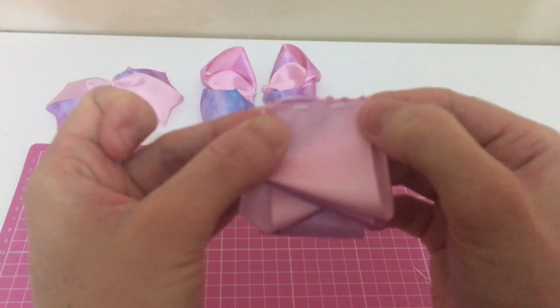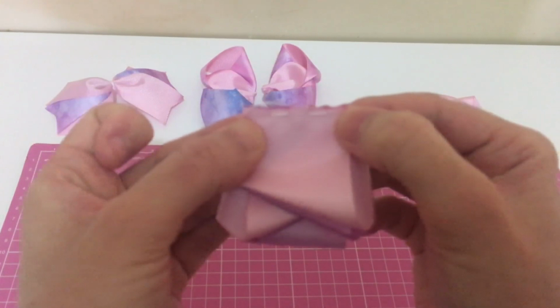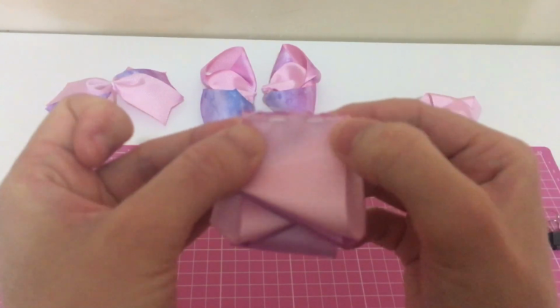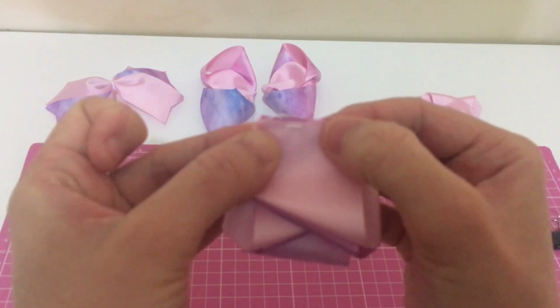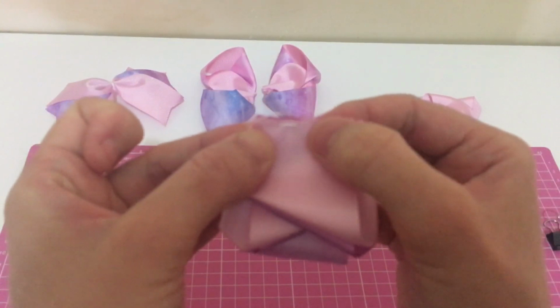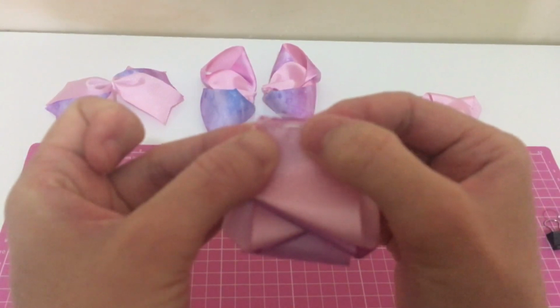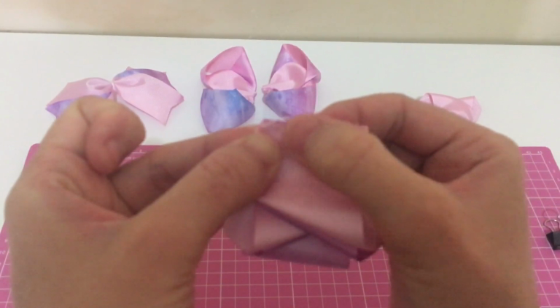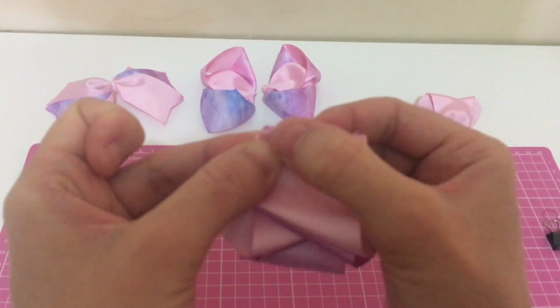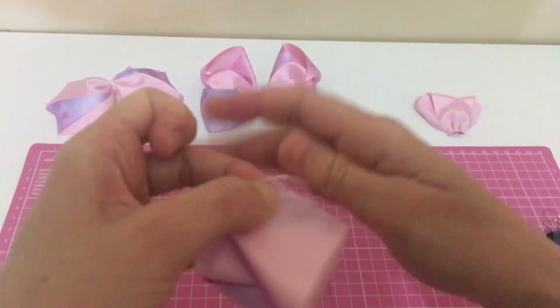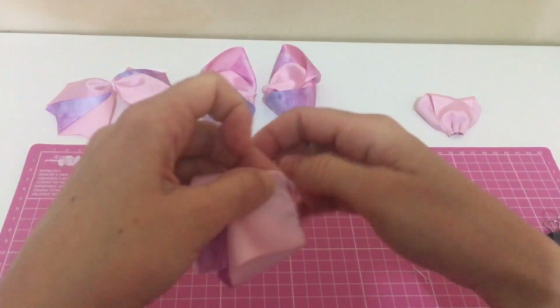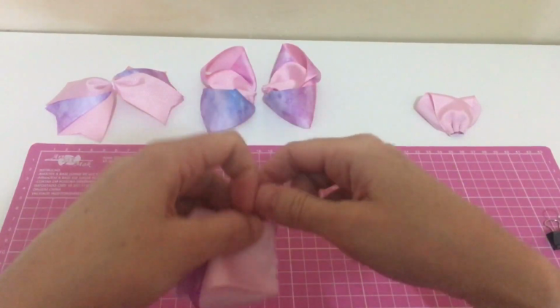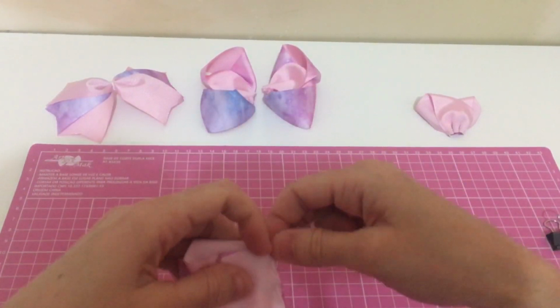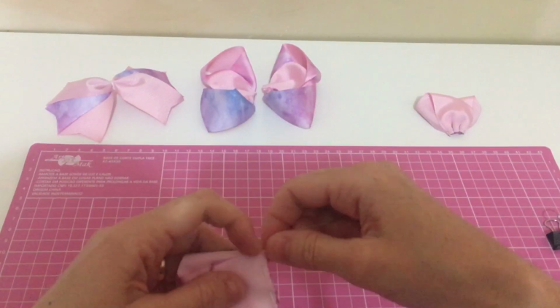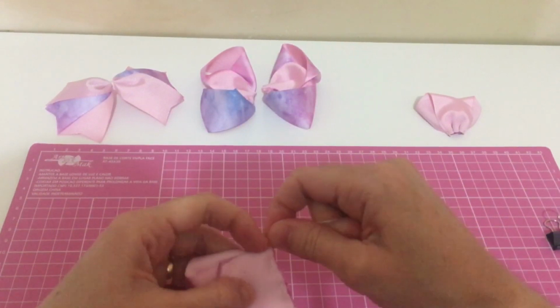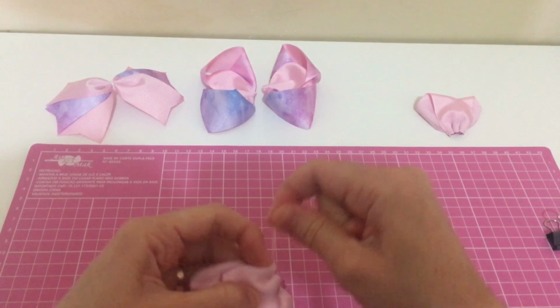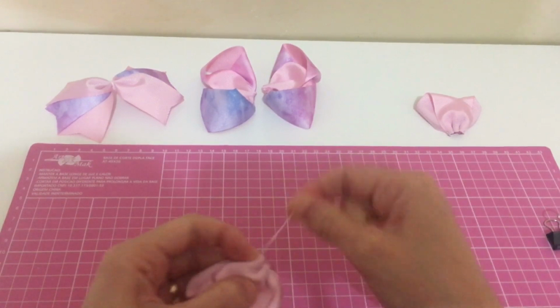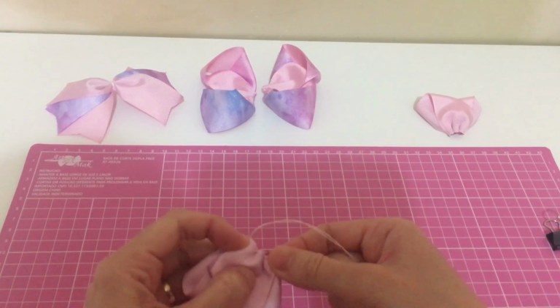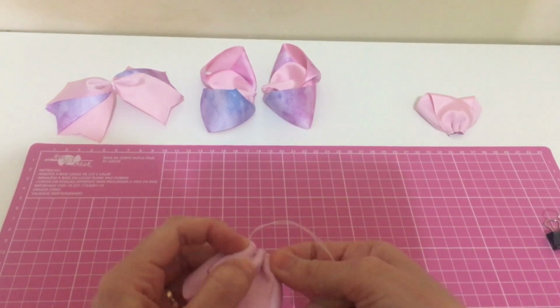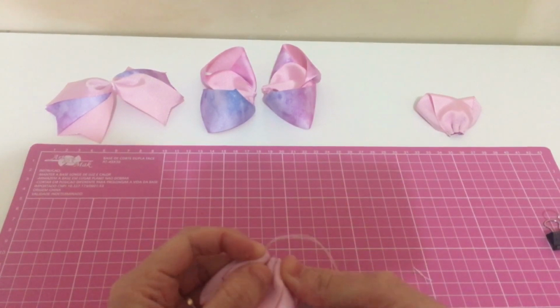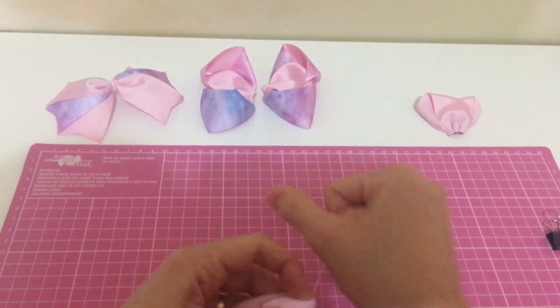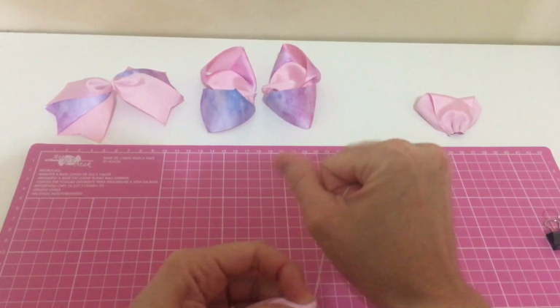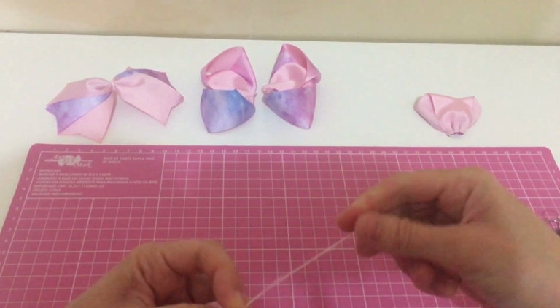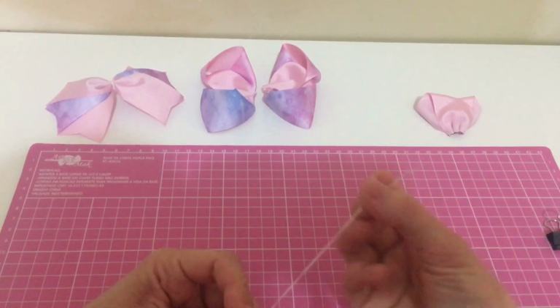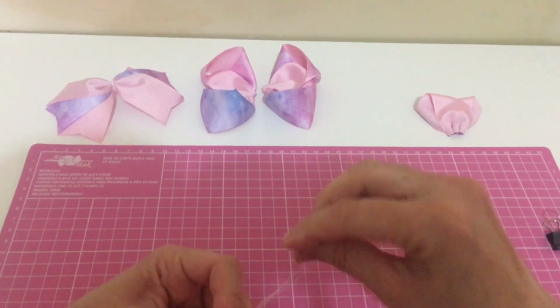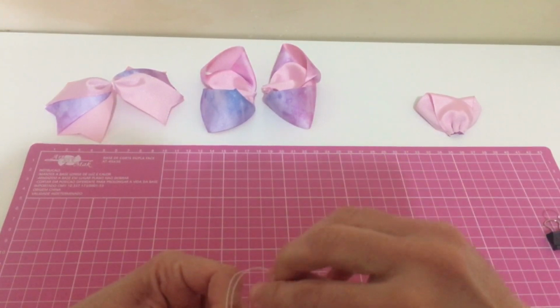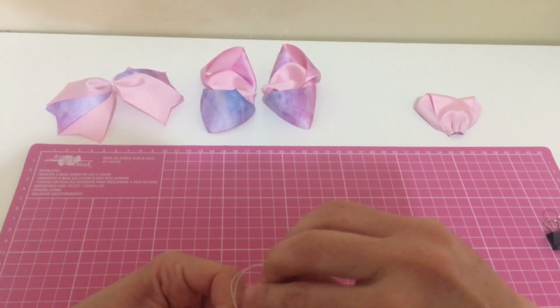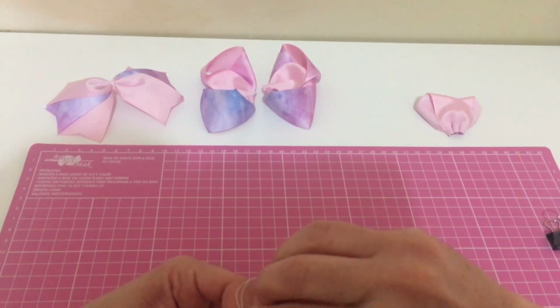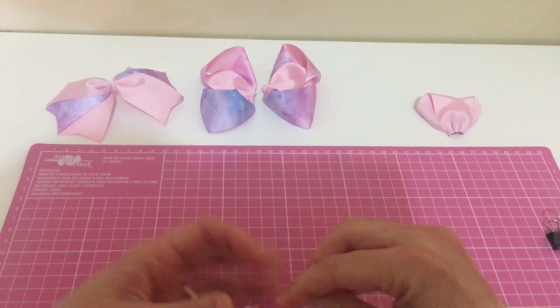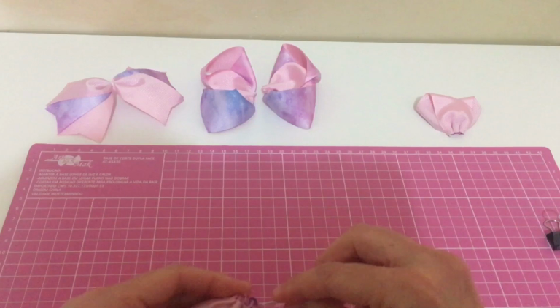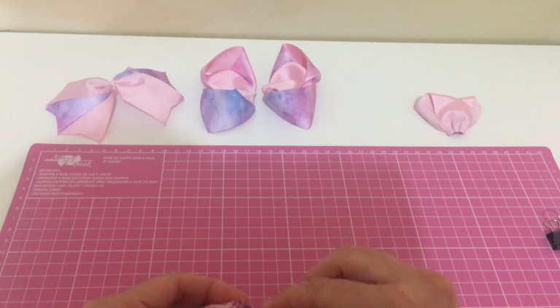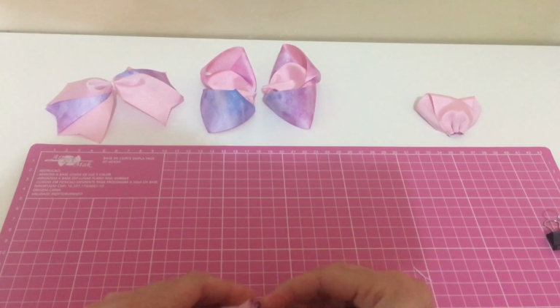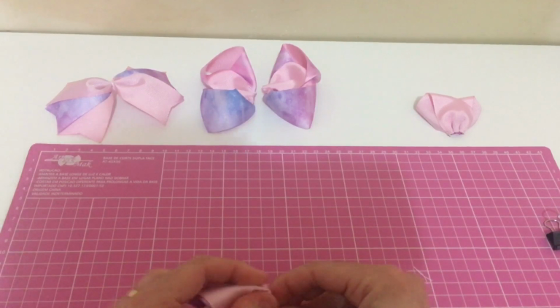Um, dois, três, quatro, cinco, seis. Vamos franzir. Eu gosto de passar mais uma vez aqui pra ficar mais reforçado.